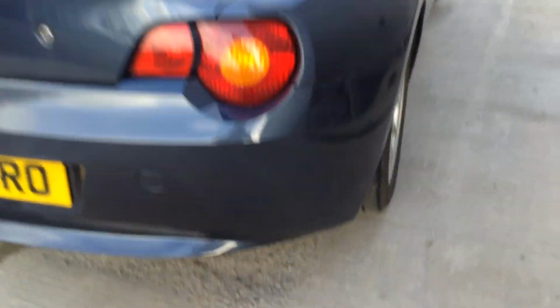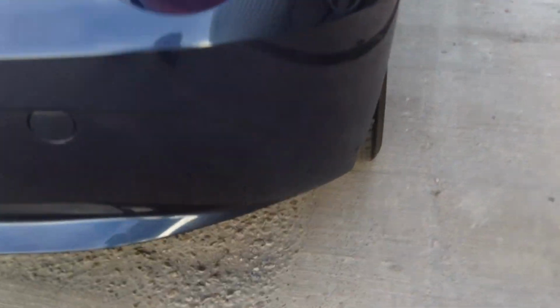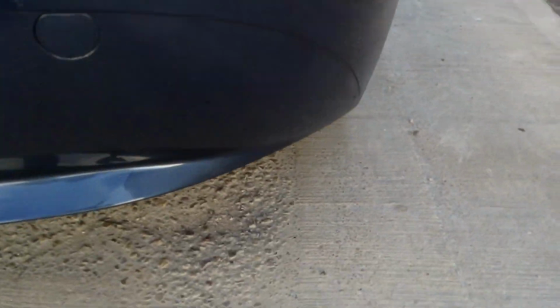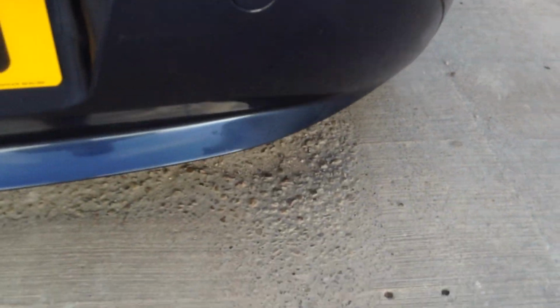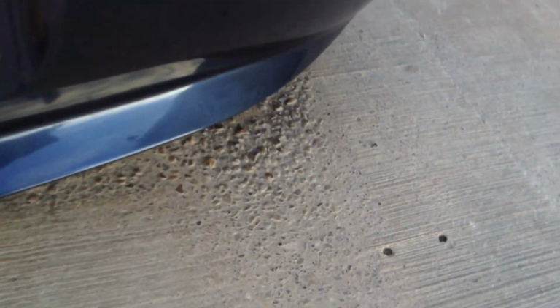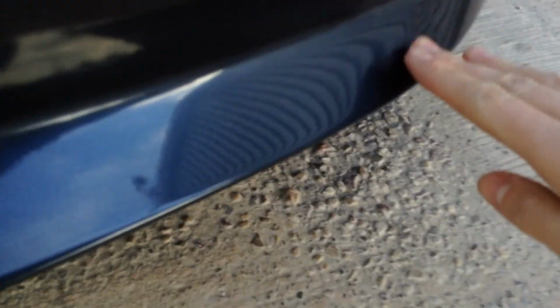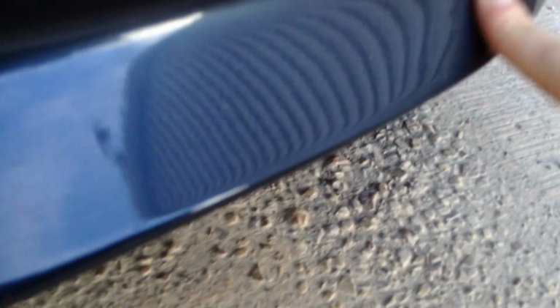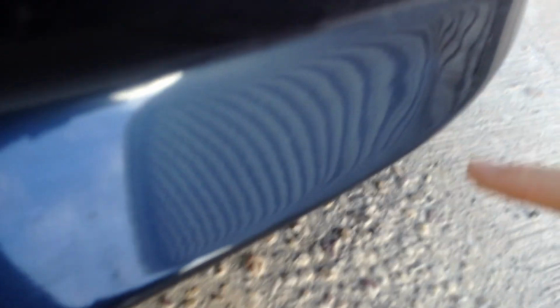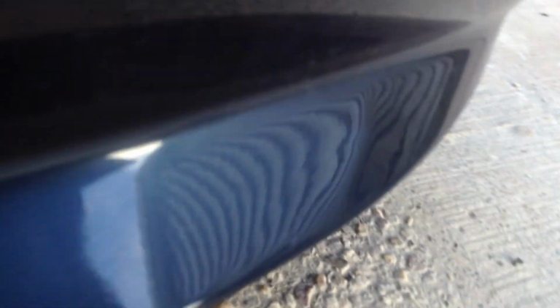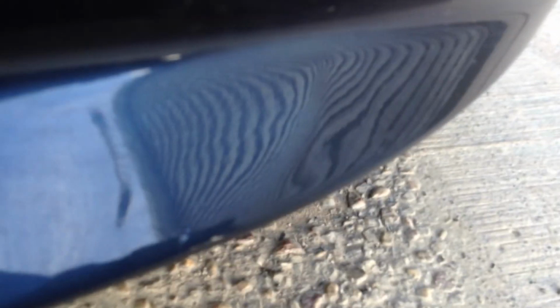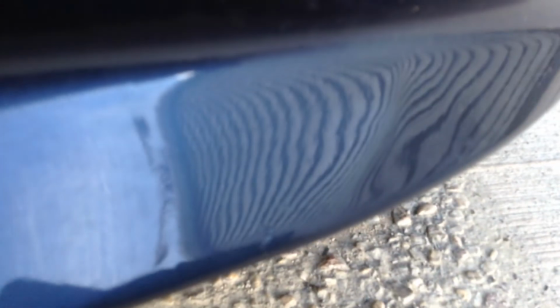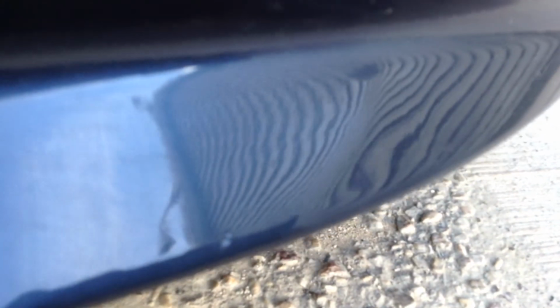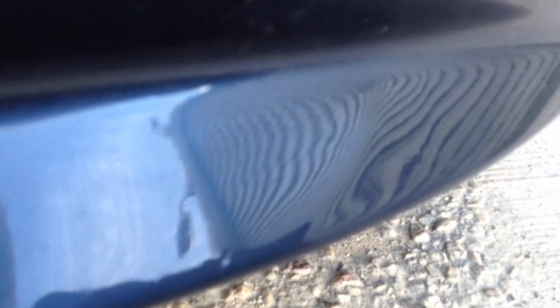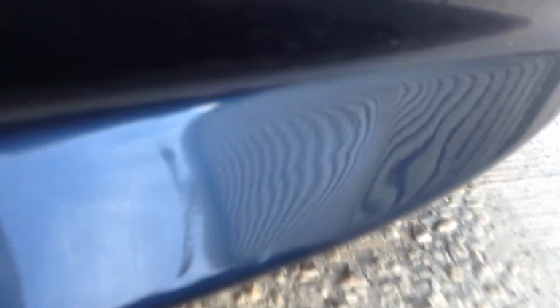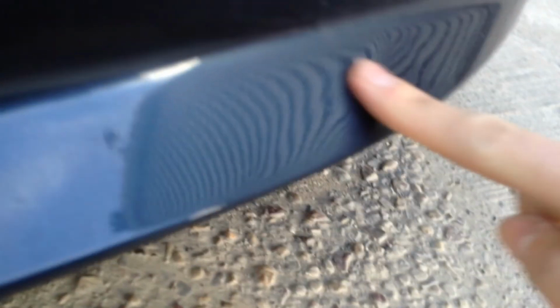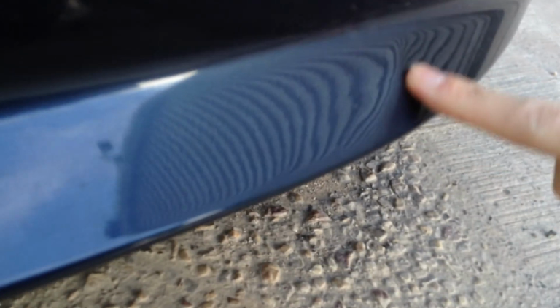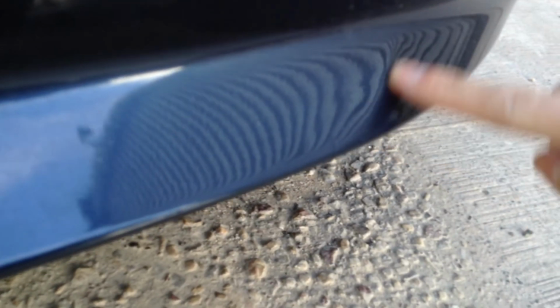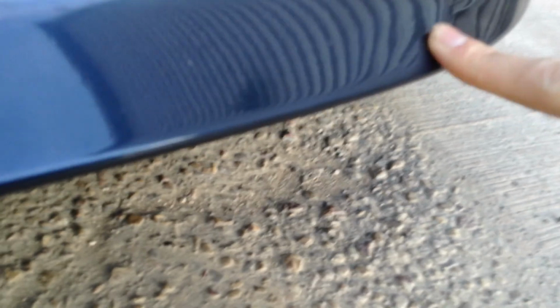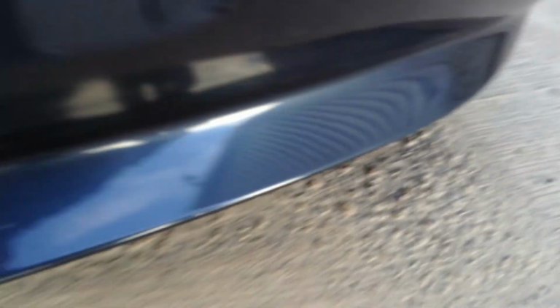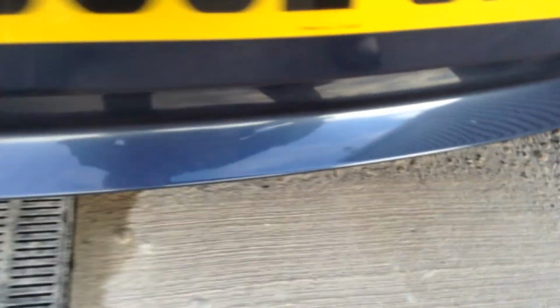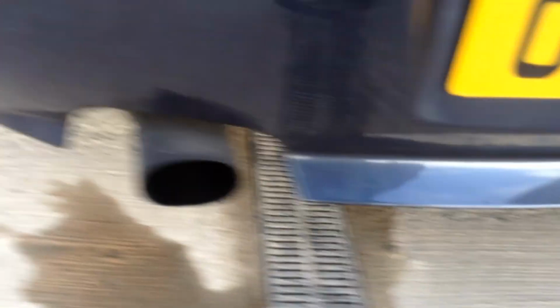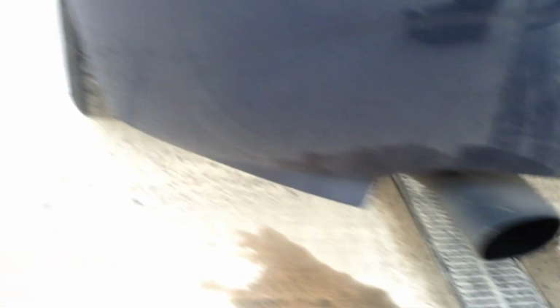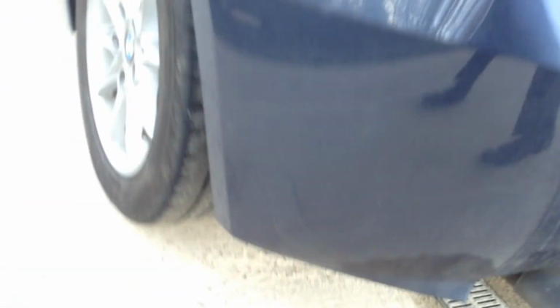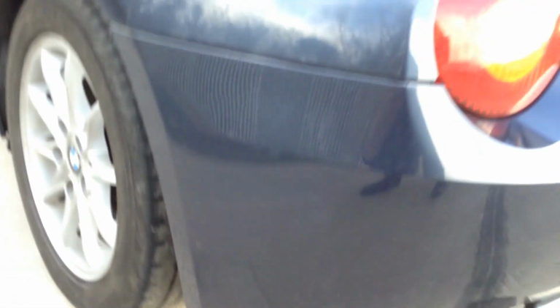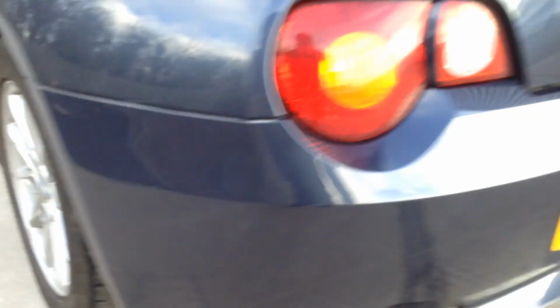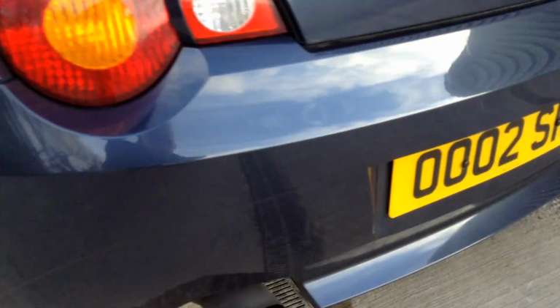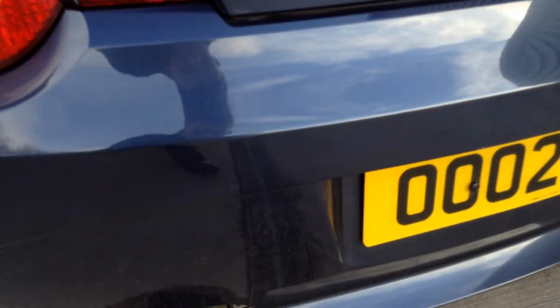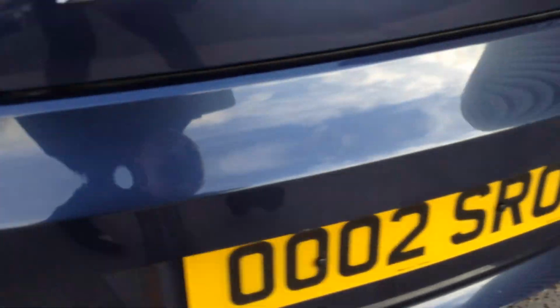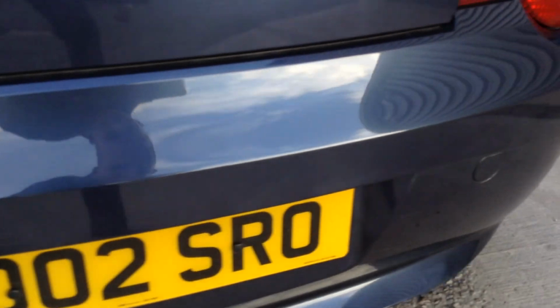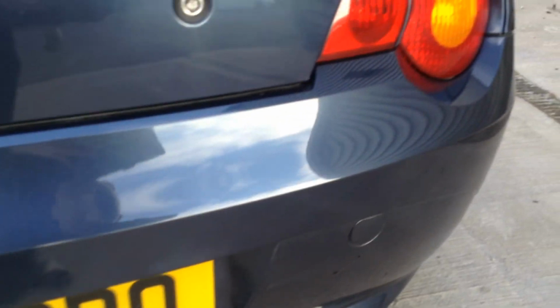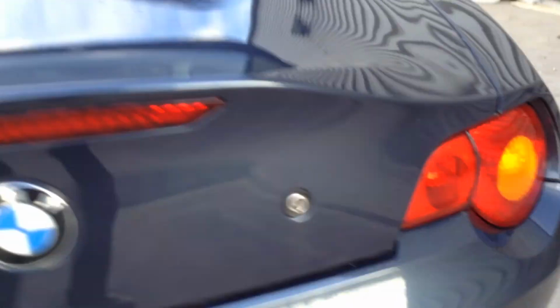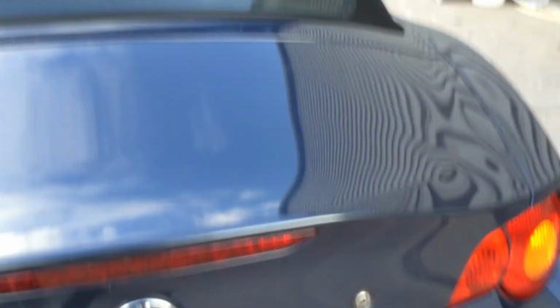Moving around to the rear end of the car, looking at the rear bumper — it looks like there's a slight press on the bumper. It's going to be a little bit hard to see on the video, but there is a slight press on the back there. Apart from that, one or two light scratches that need a polish.